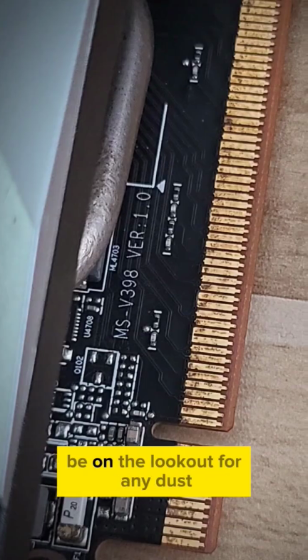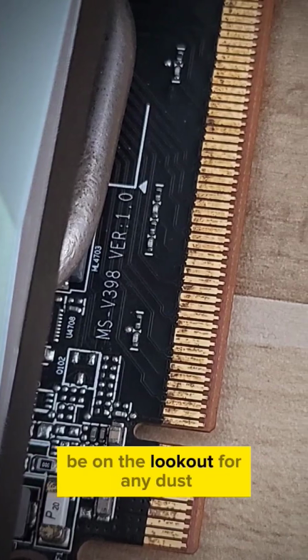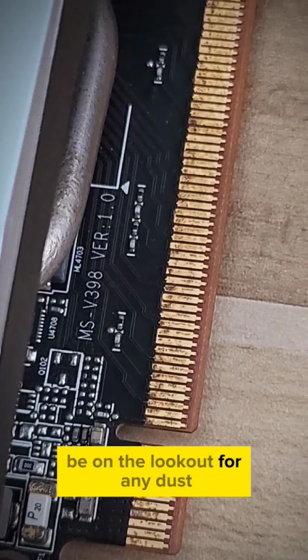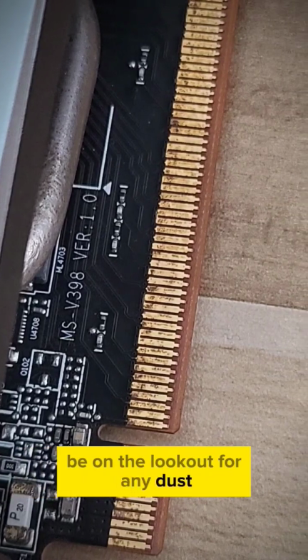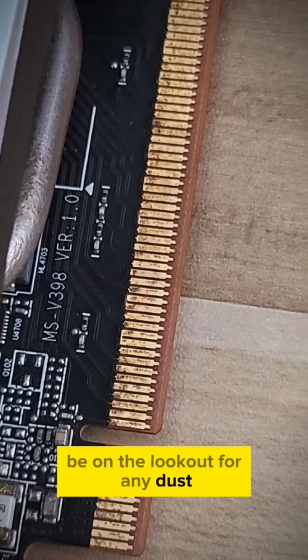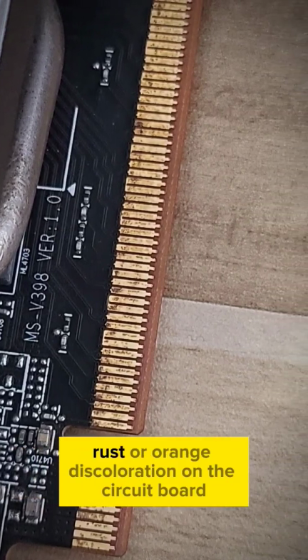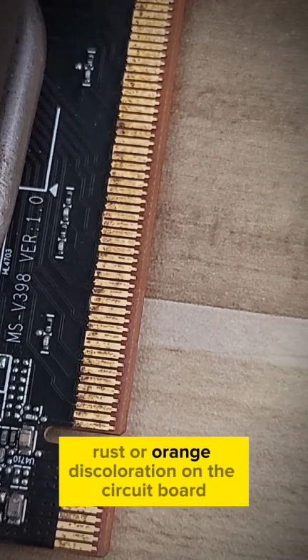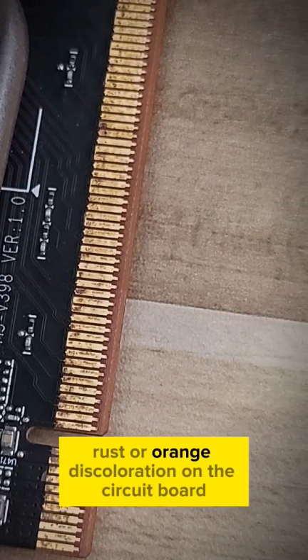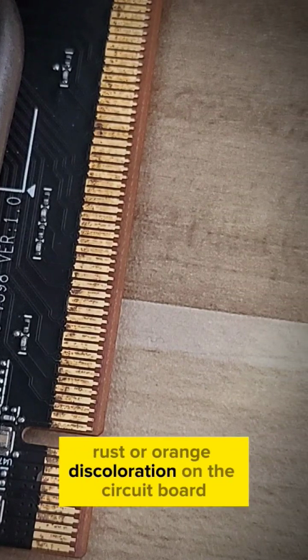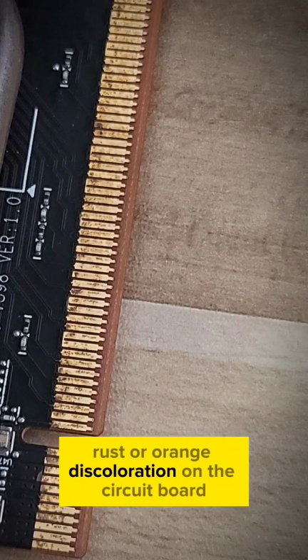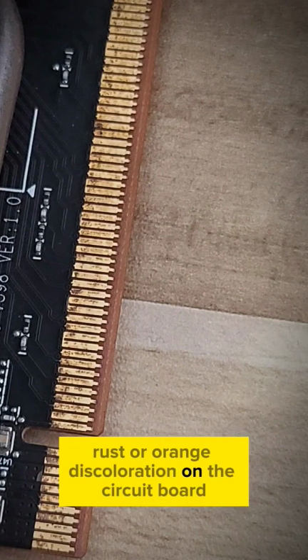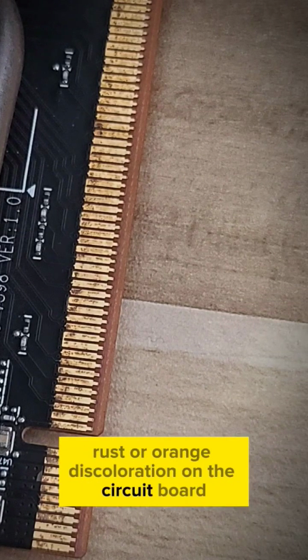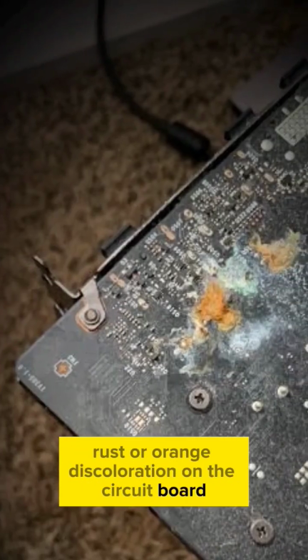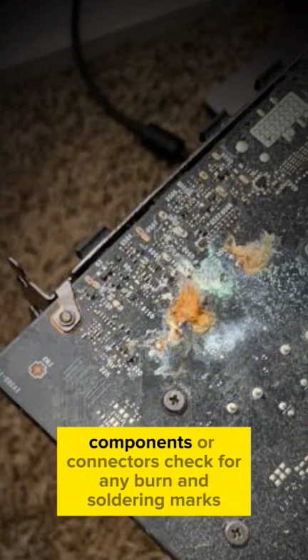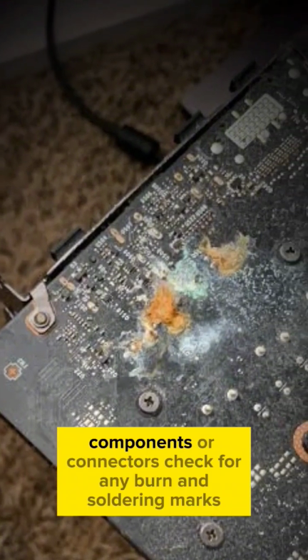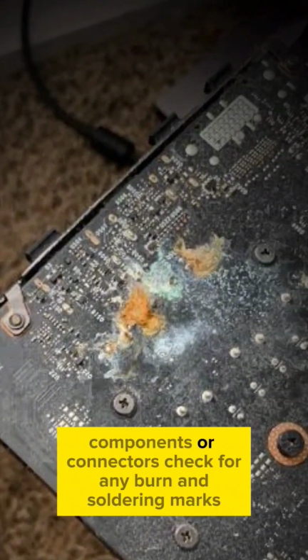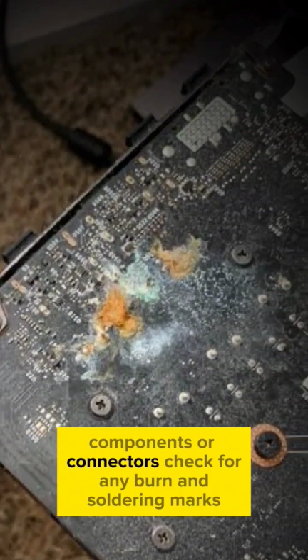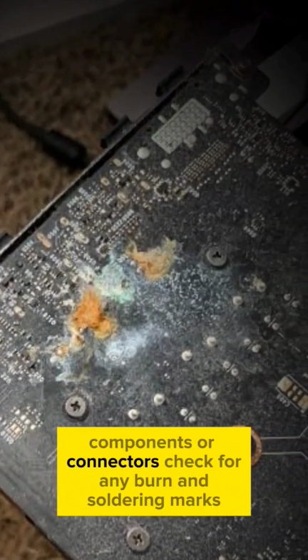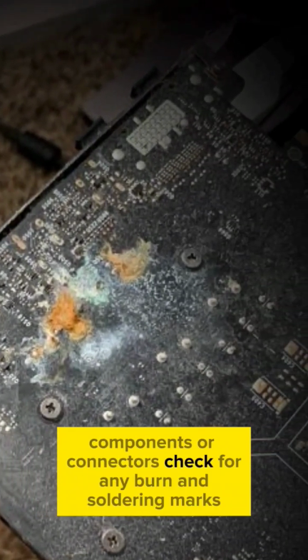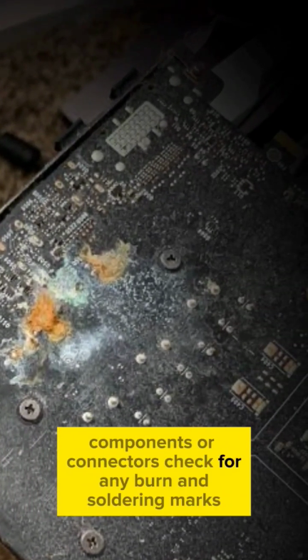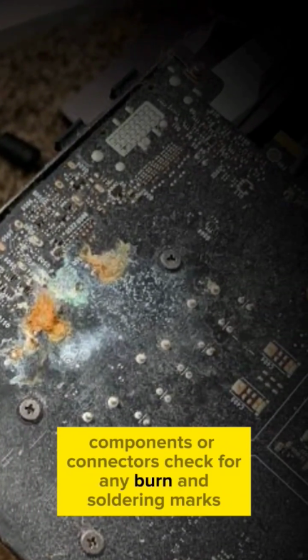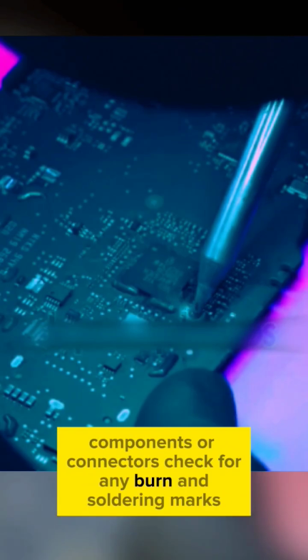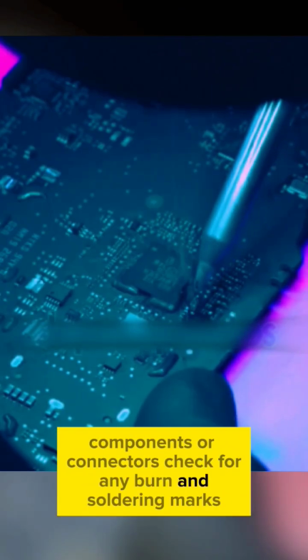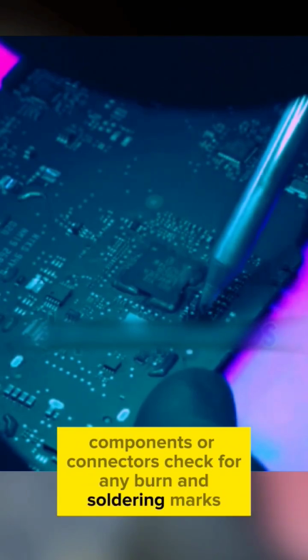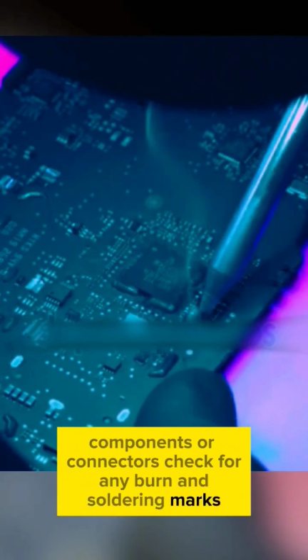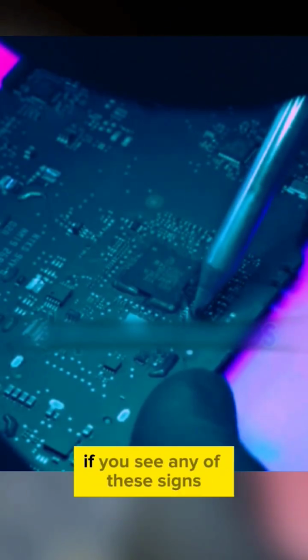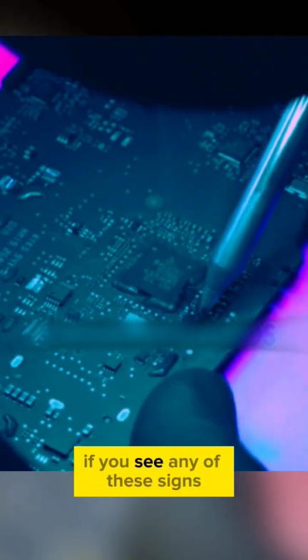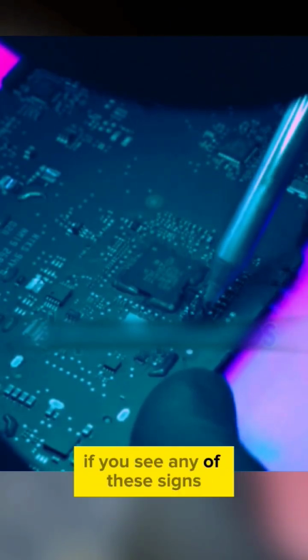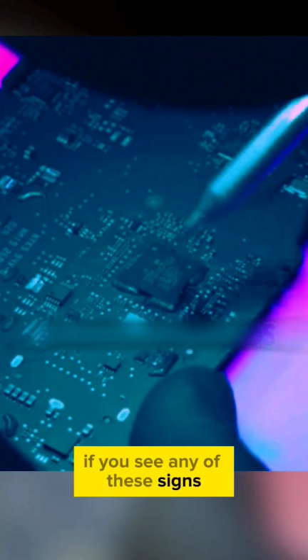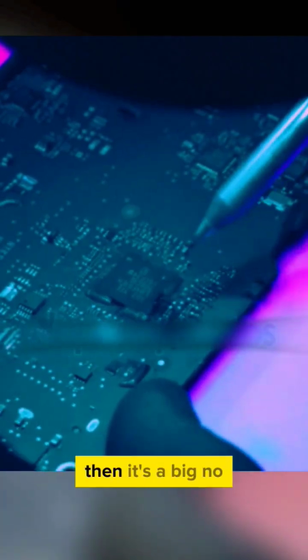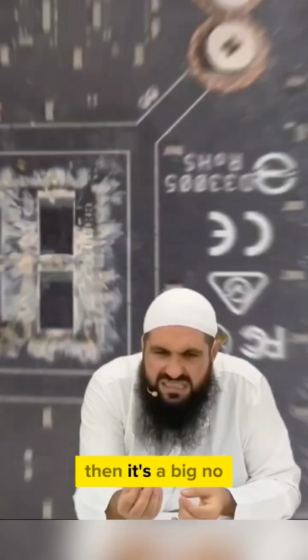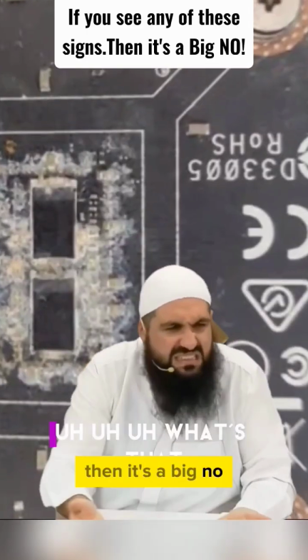Be on the lookout for any dust, rust, or orange discoloration on the circuit board components or connectors. Check for any burn and soldering marks. If you see any of these signs, then it's a big no.